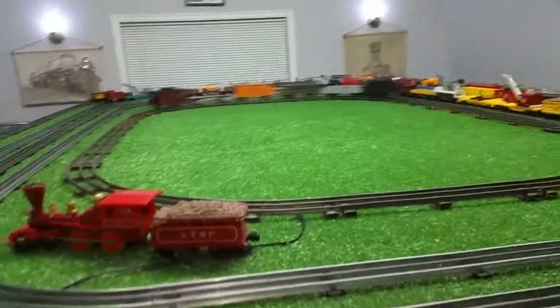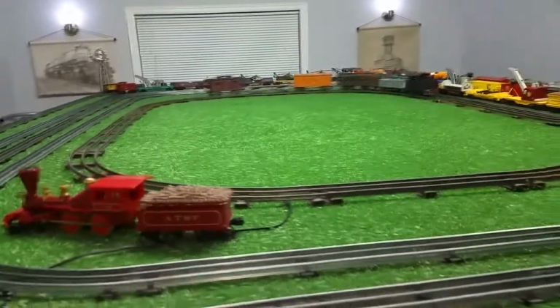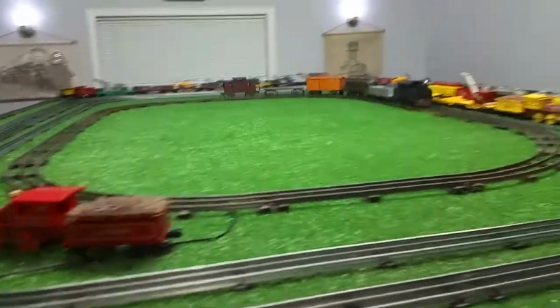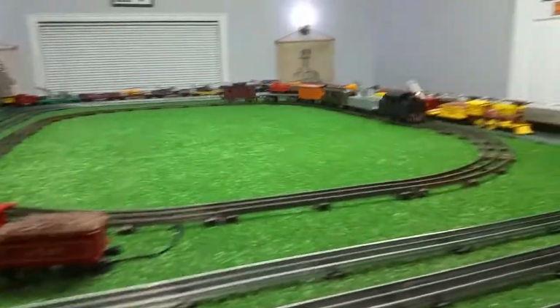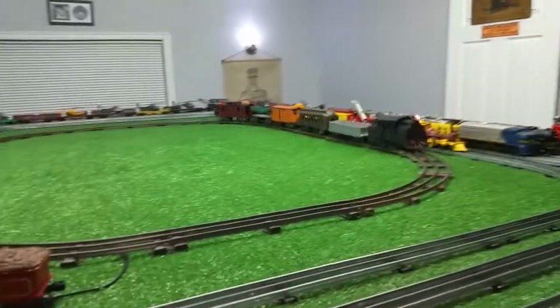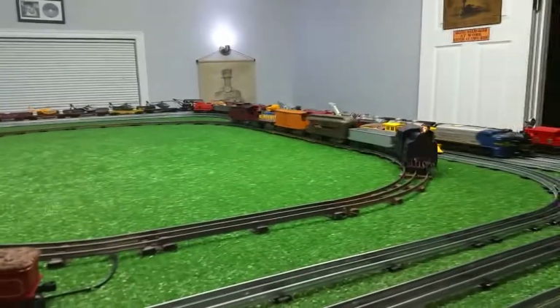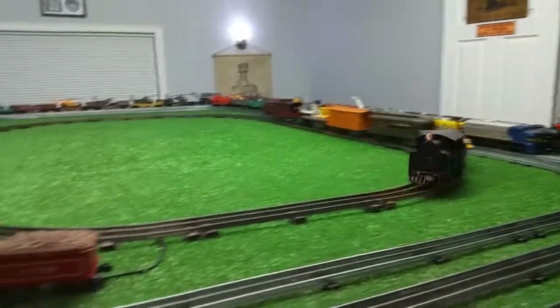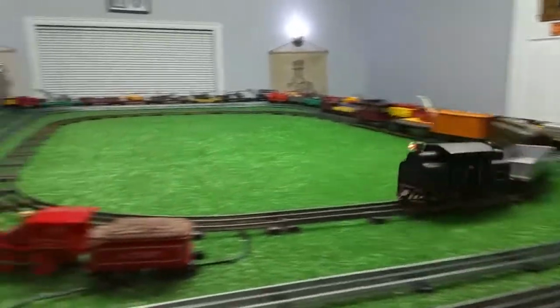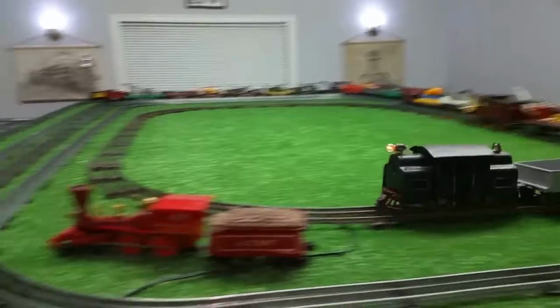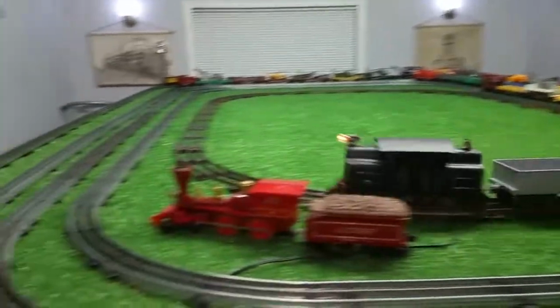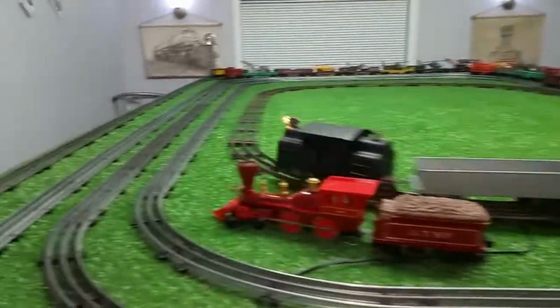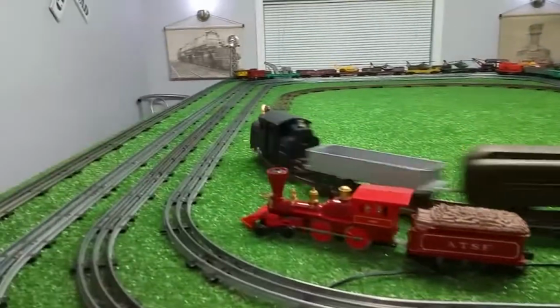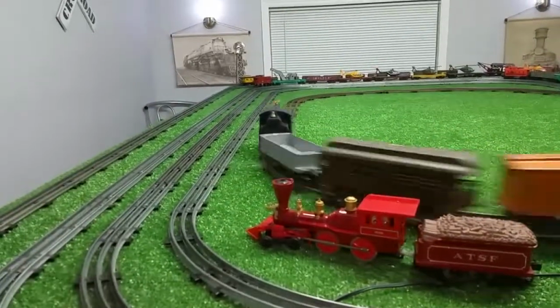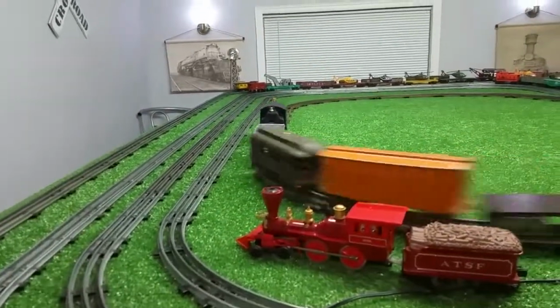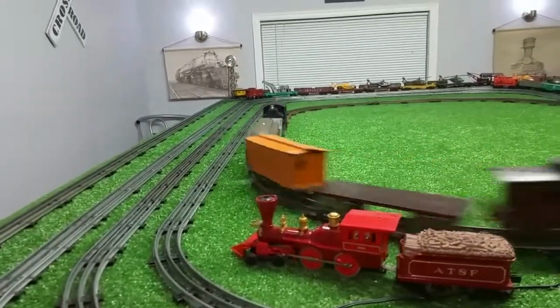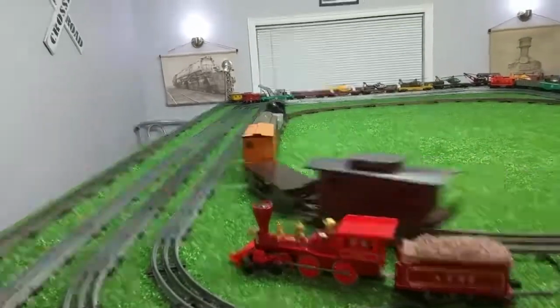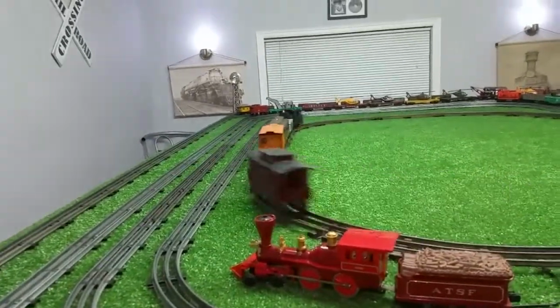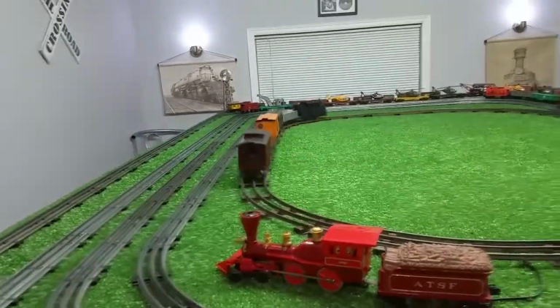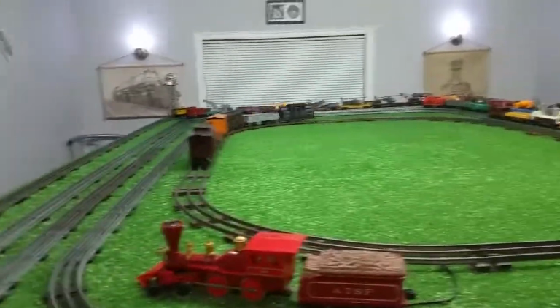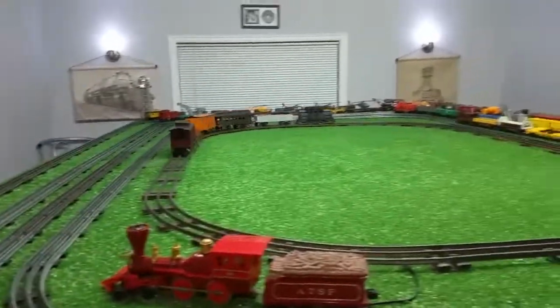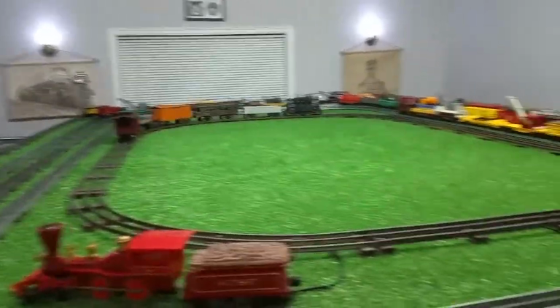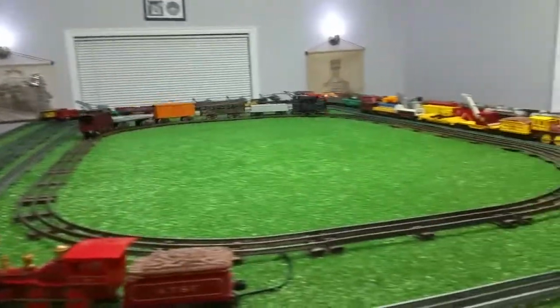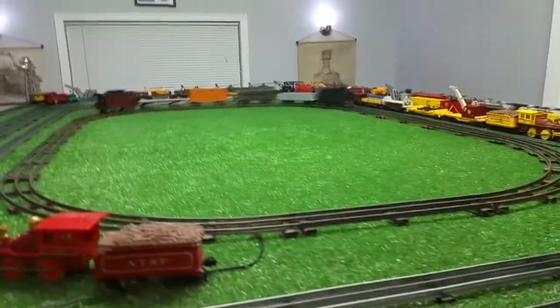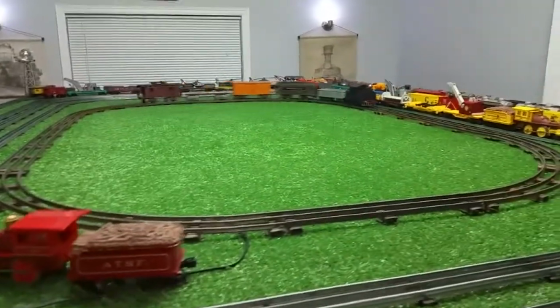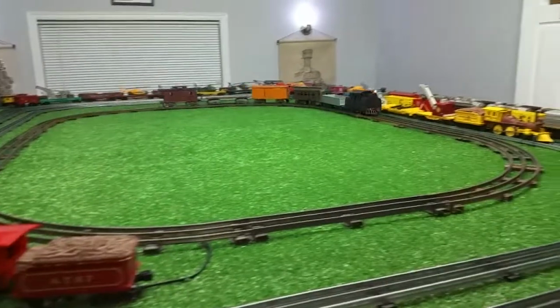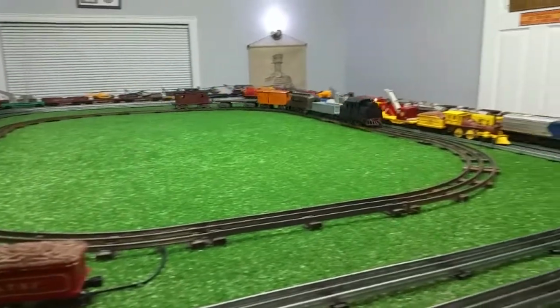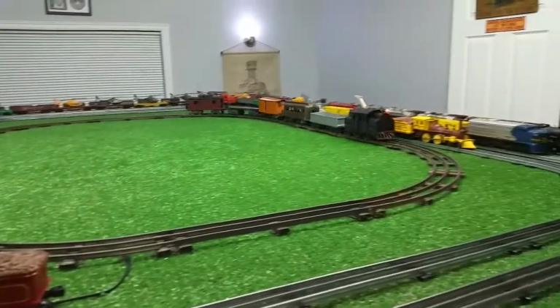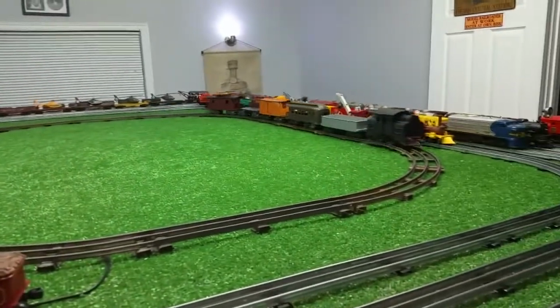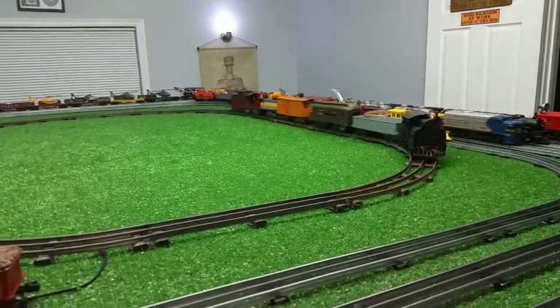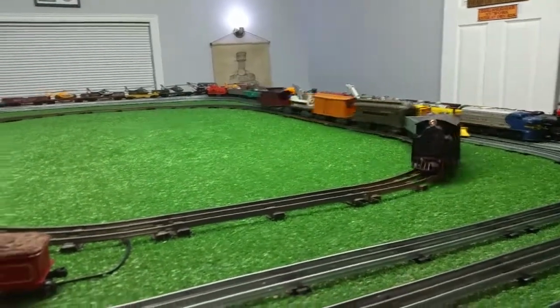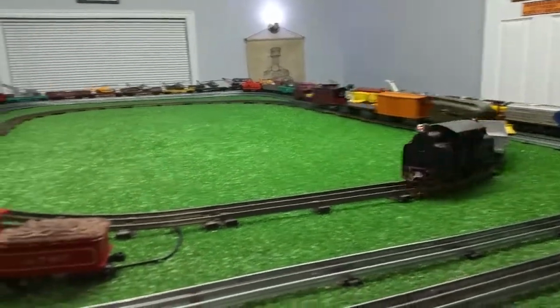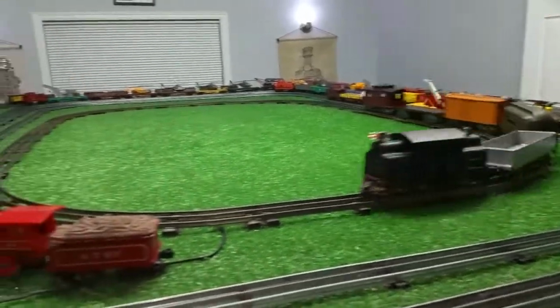That's about 50% power on this transformer, so it runs nice. Like I said, it was a lot of work, but it was a lot of fun.